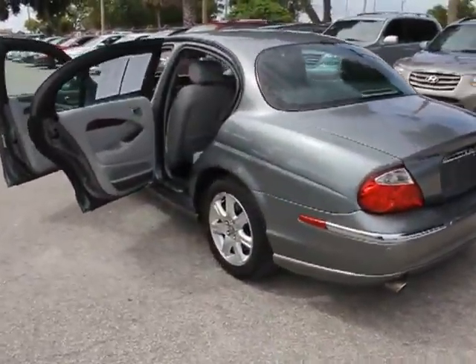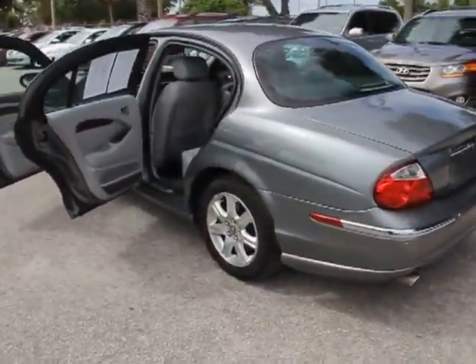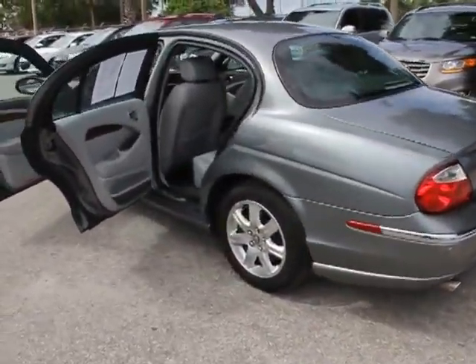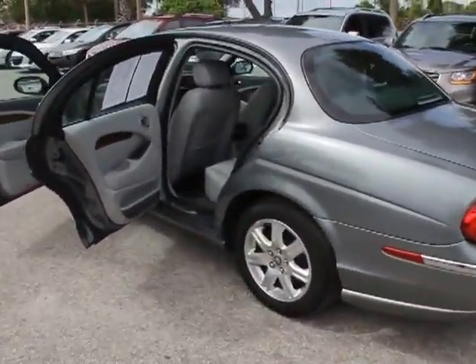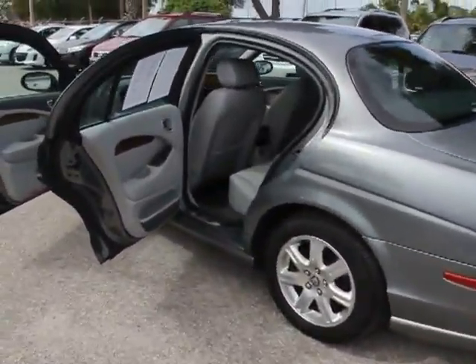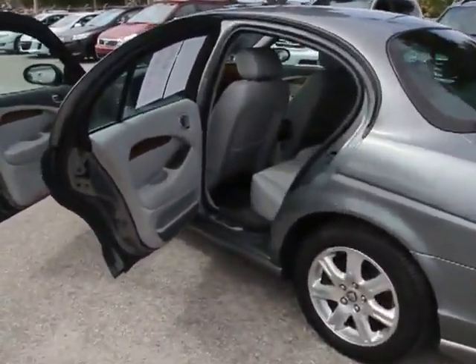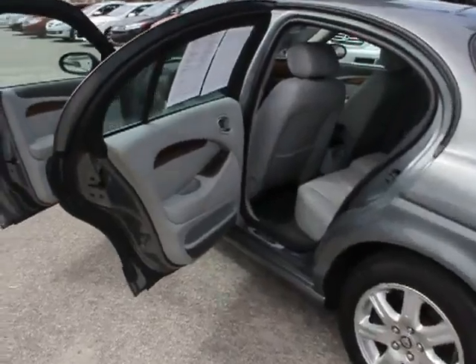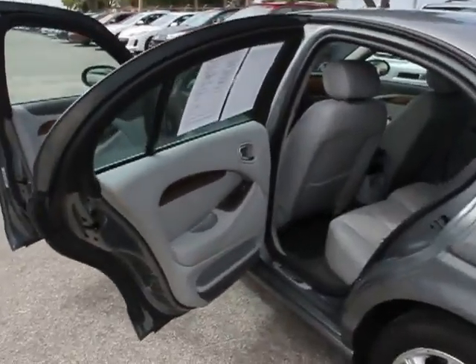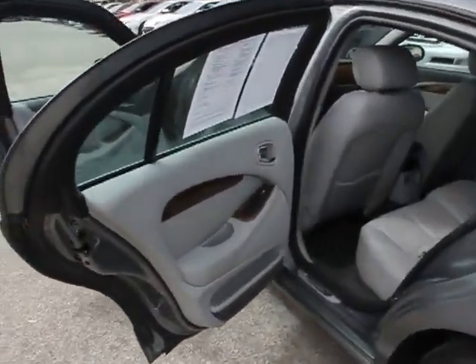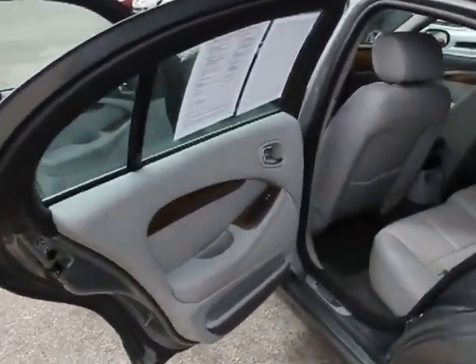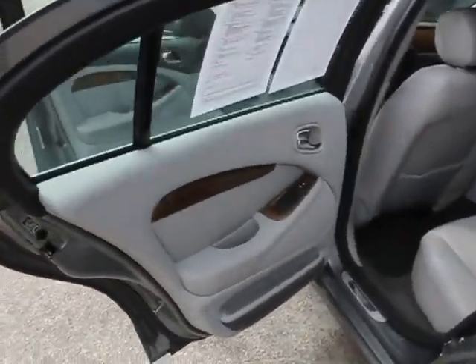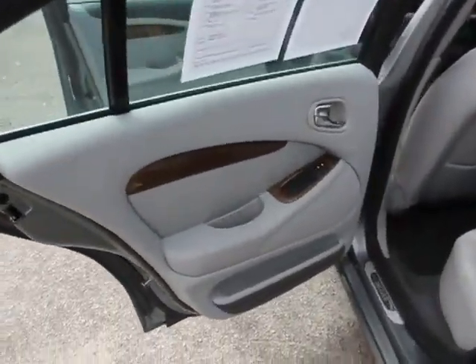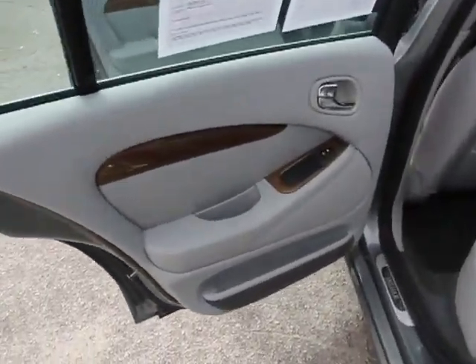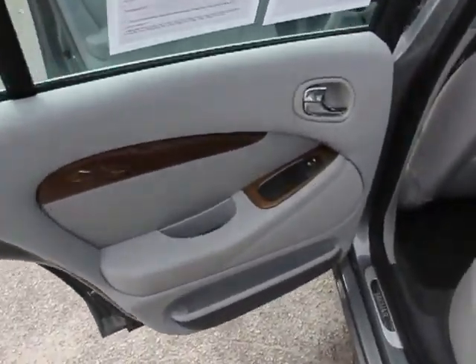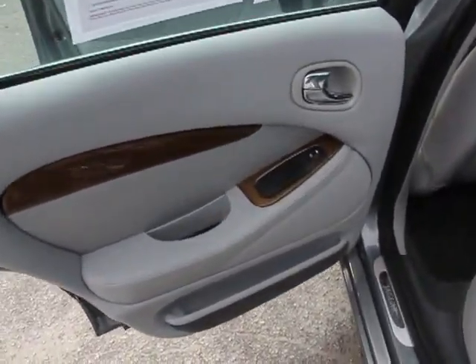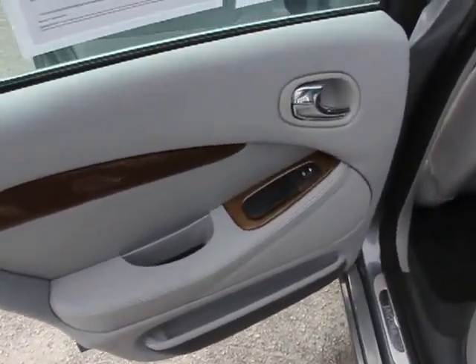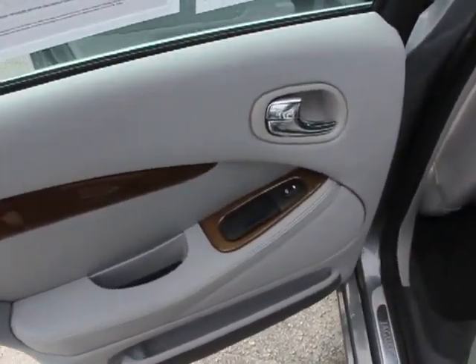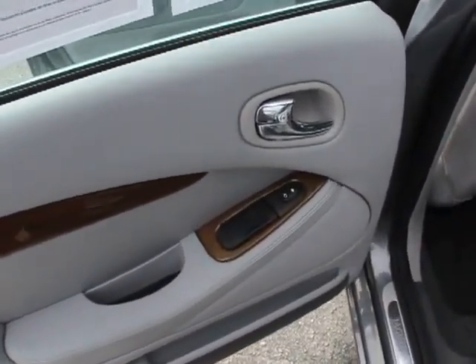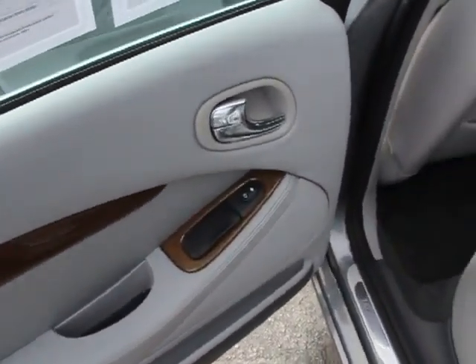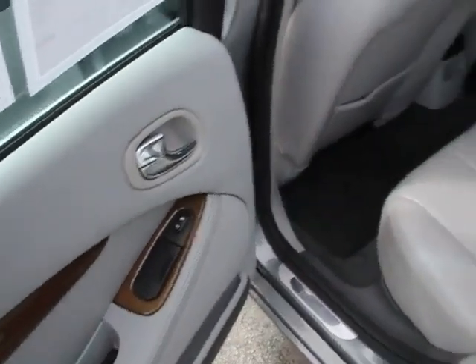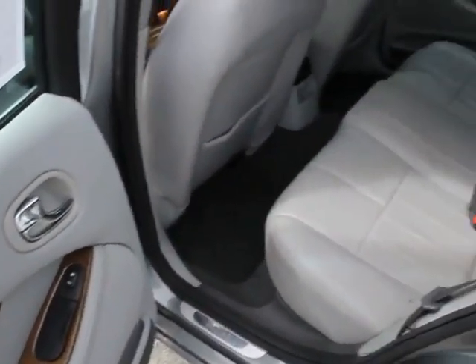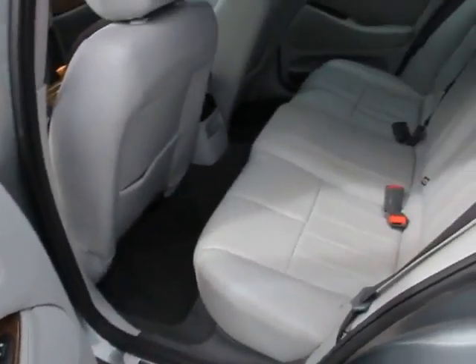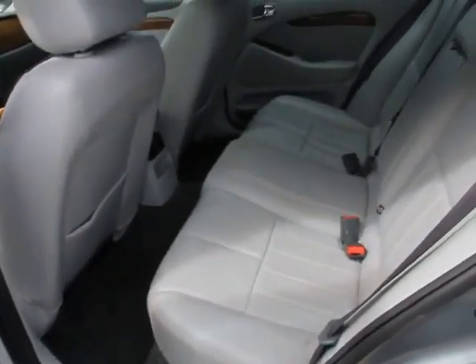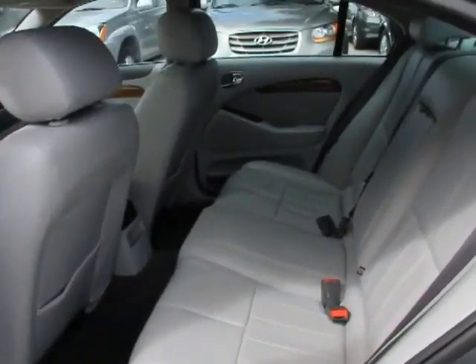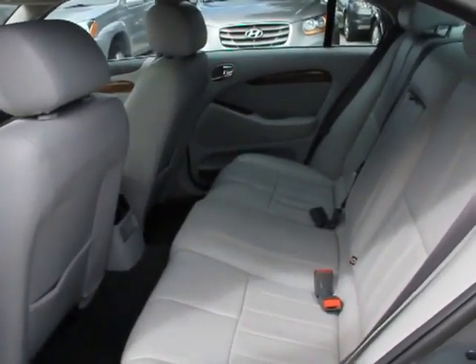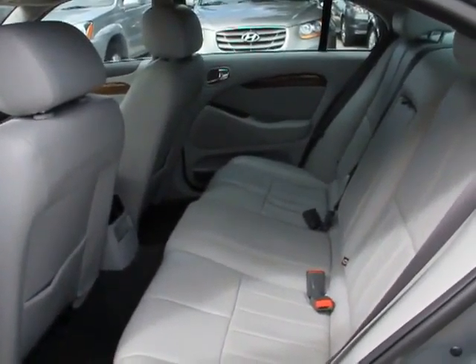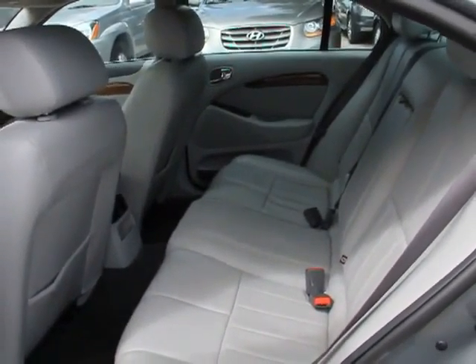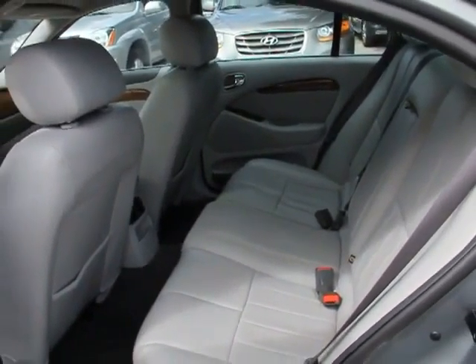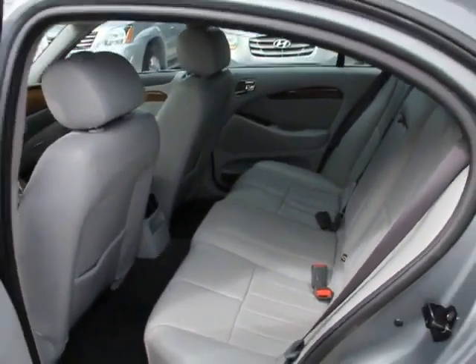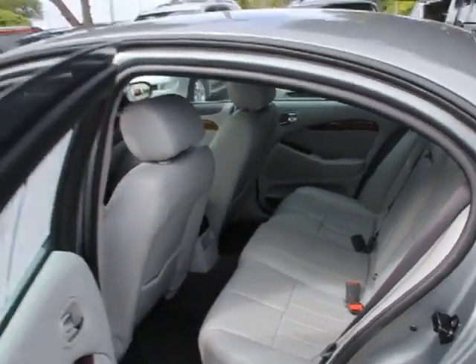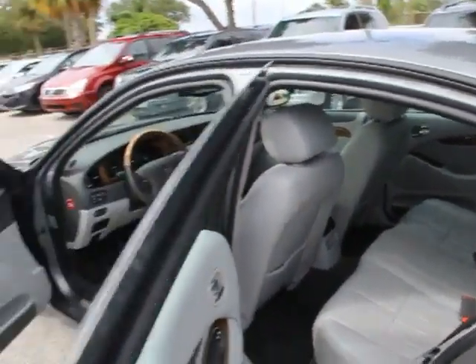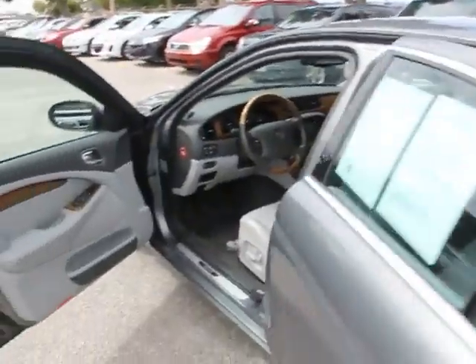This vehicle has less than 65,000 miles. Here are some of this vehicle's great options: traction control, airbags, cruise control, rear window defroster, and child safety rear door locks.